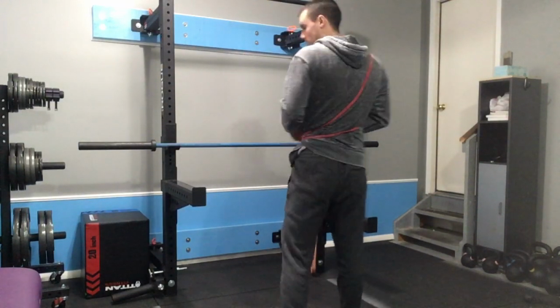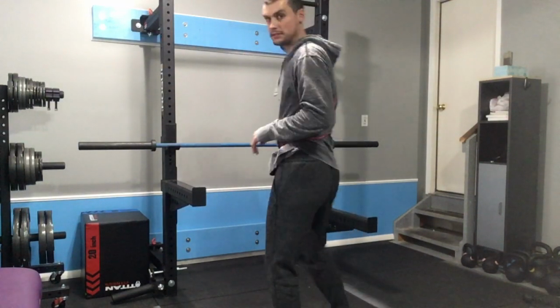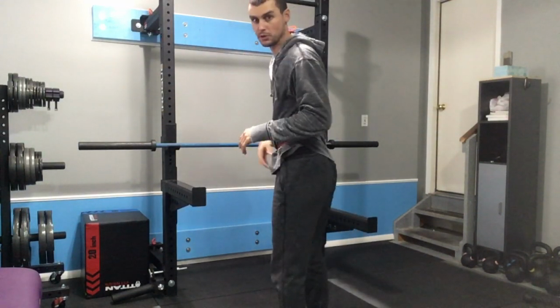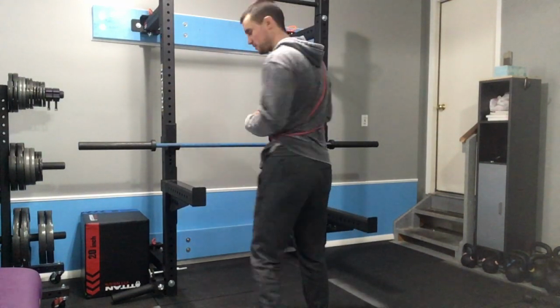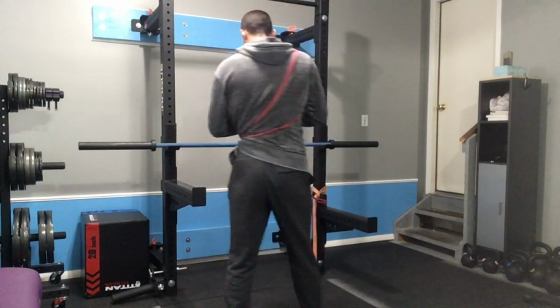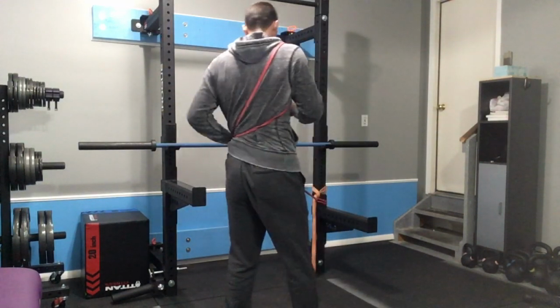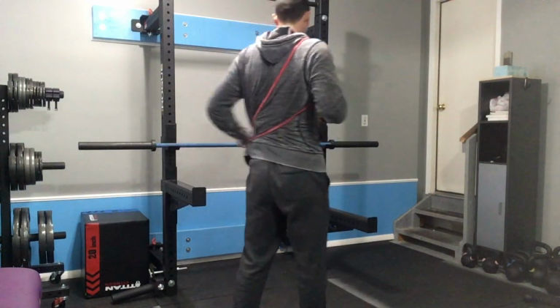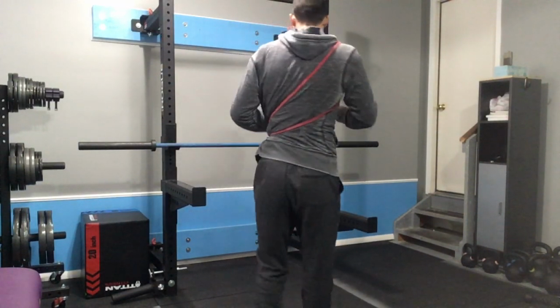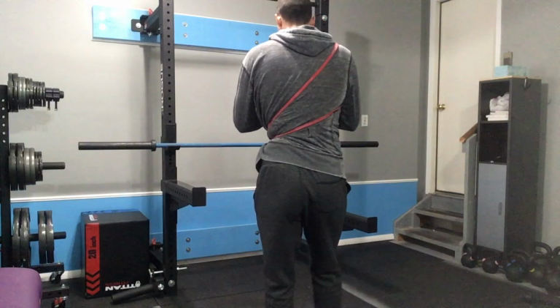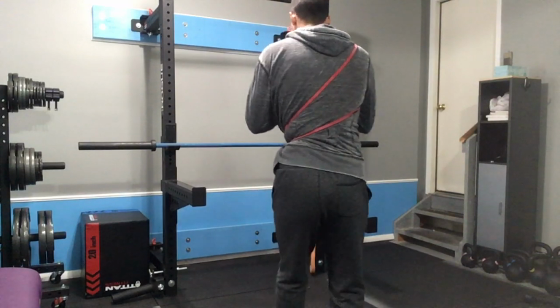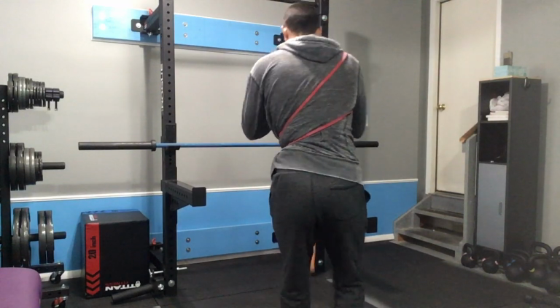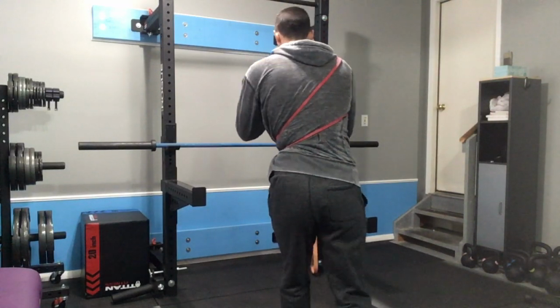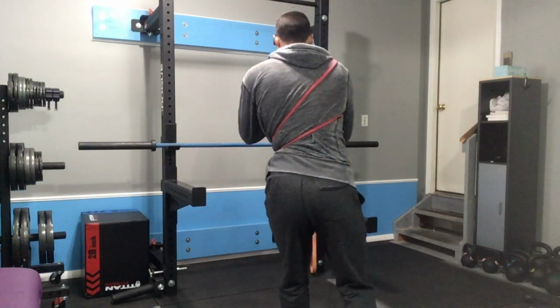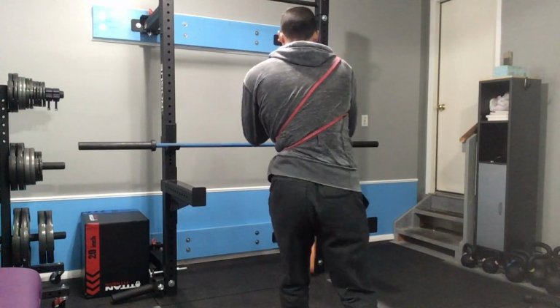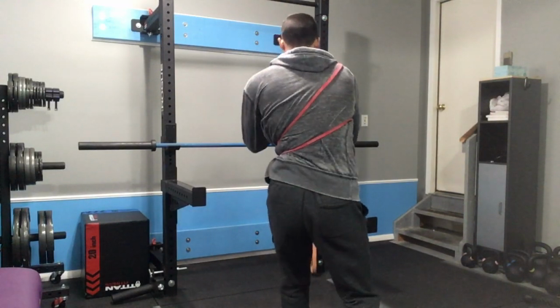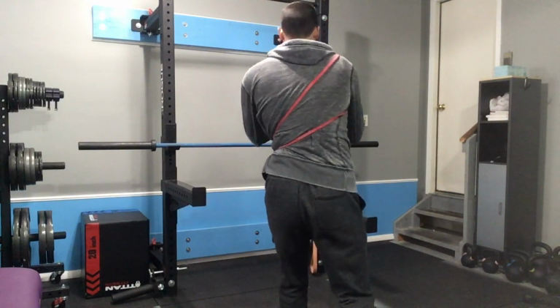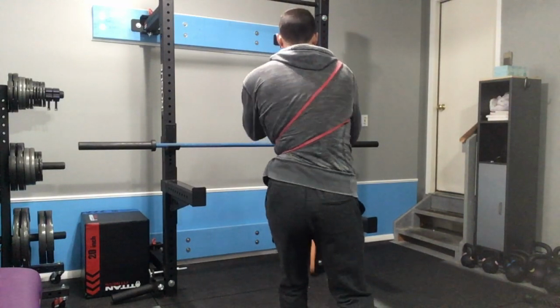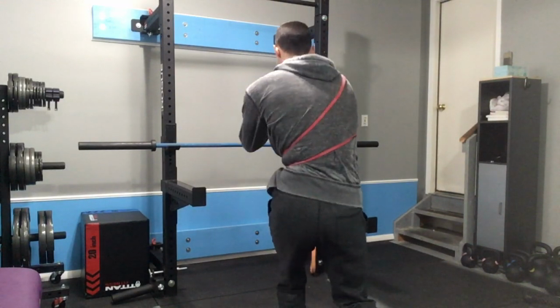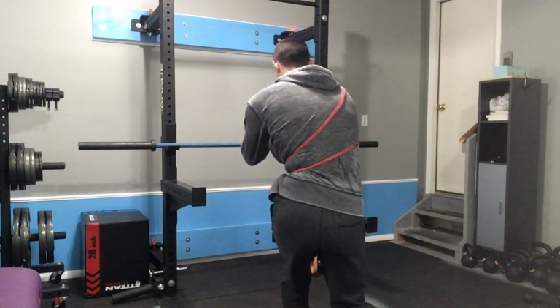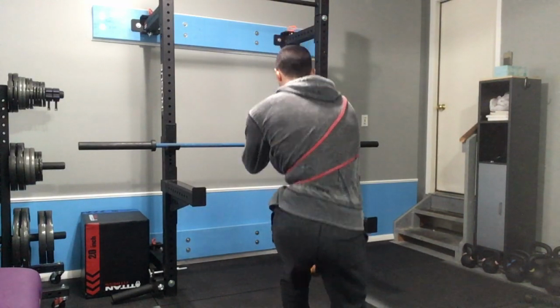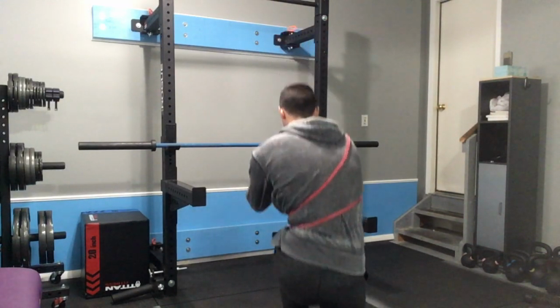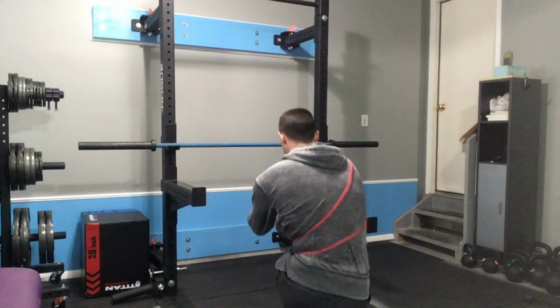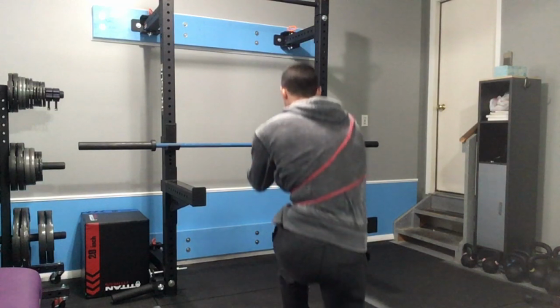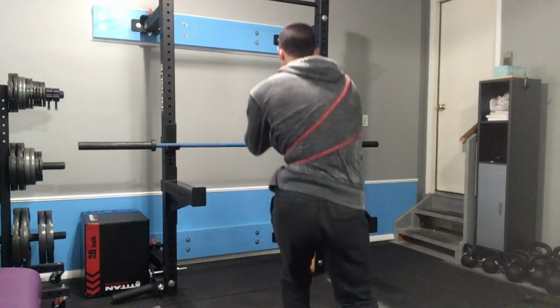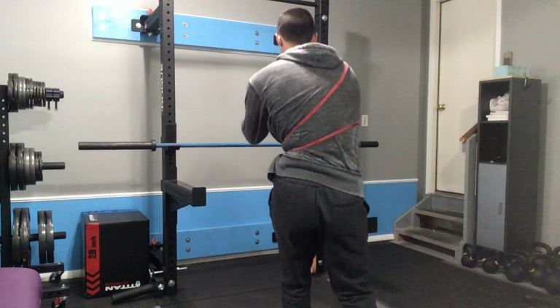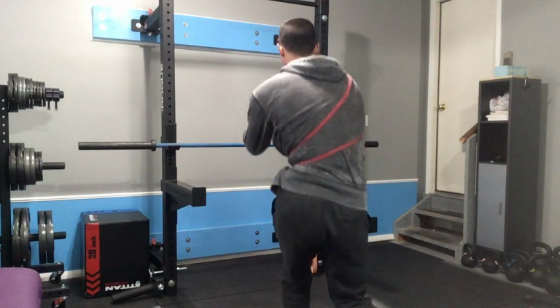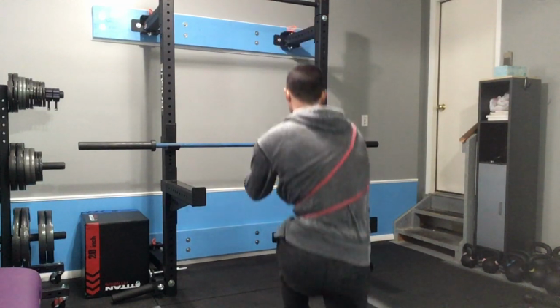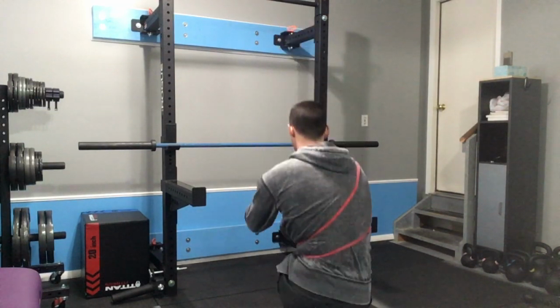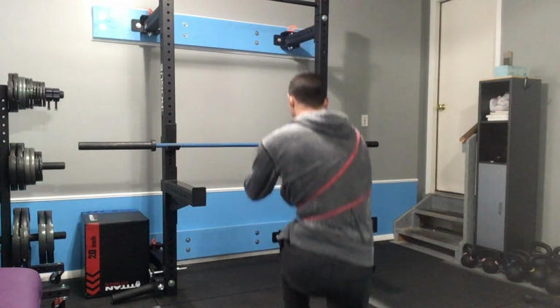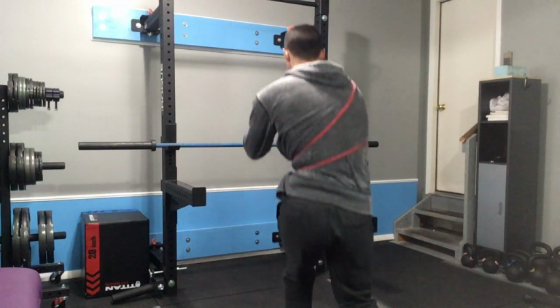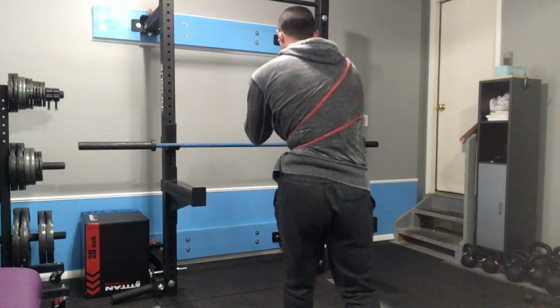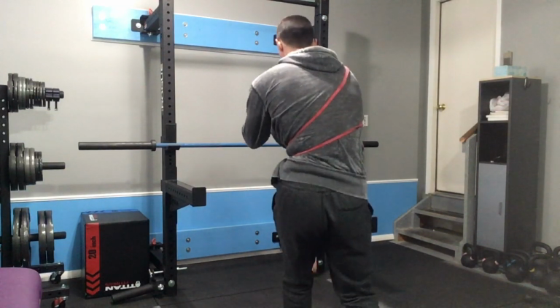So in this case, I'll probably be going with my left foot in front. Tuck the hips, push back into the band, and then hold that position as you squat up and down.